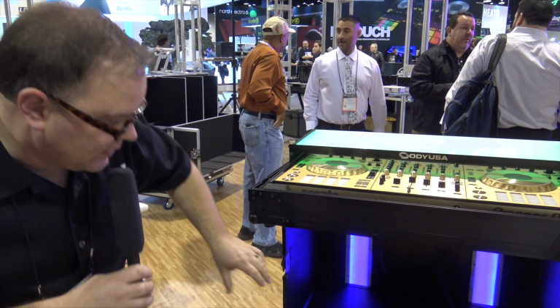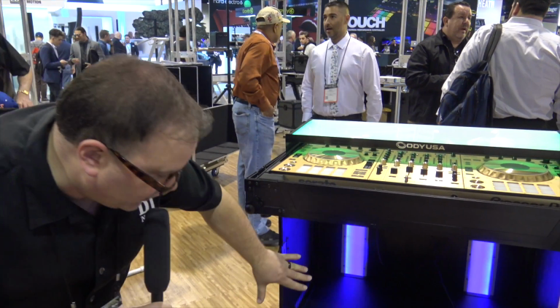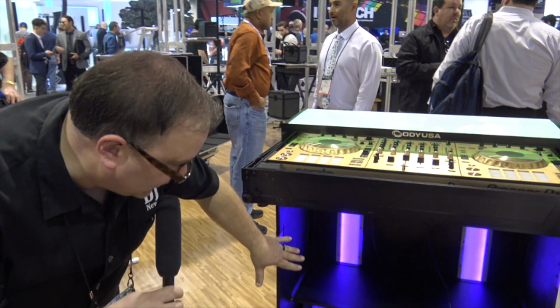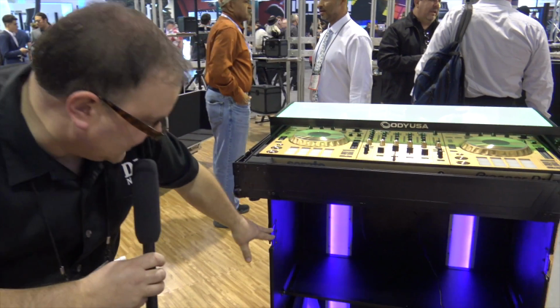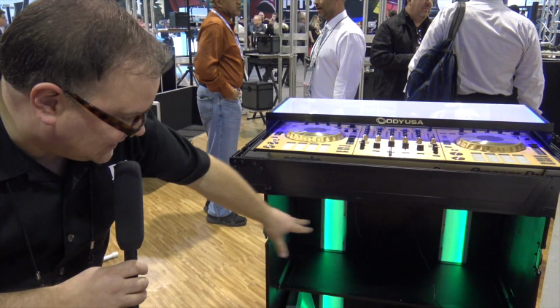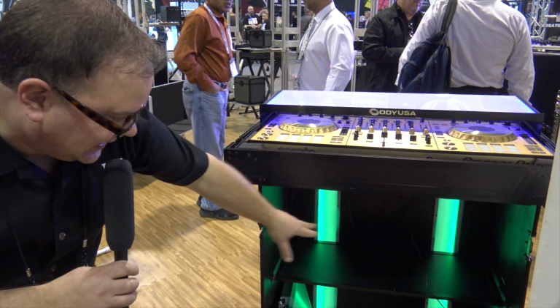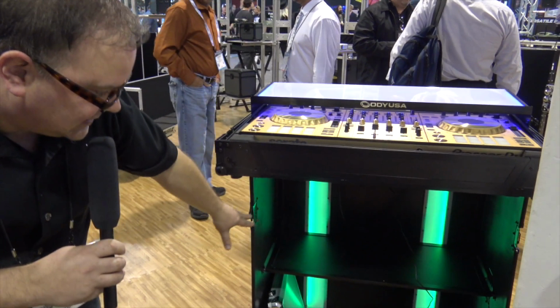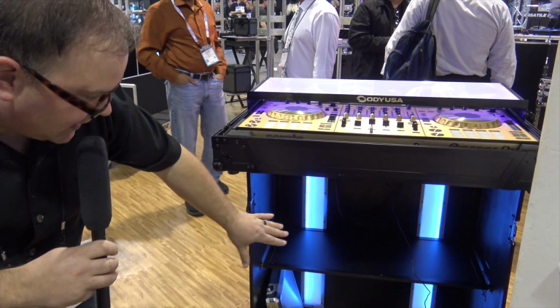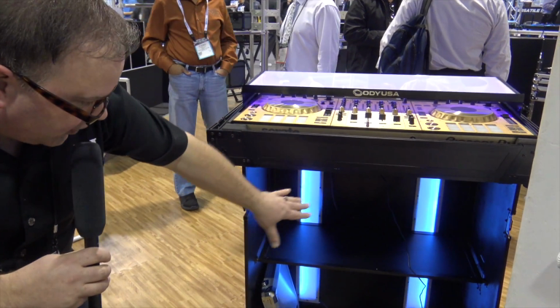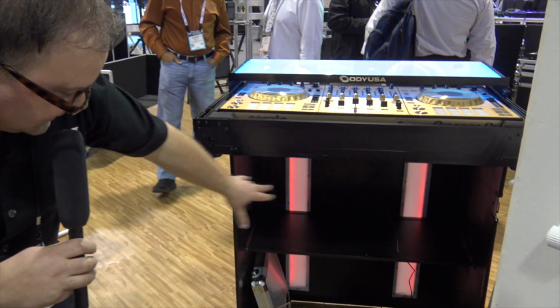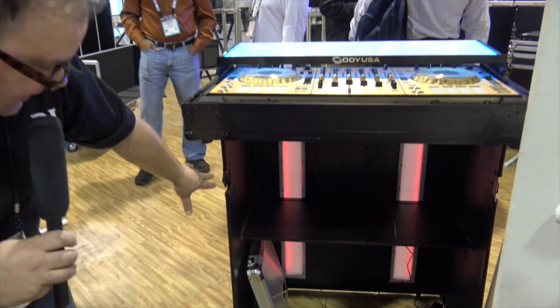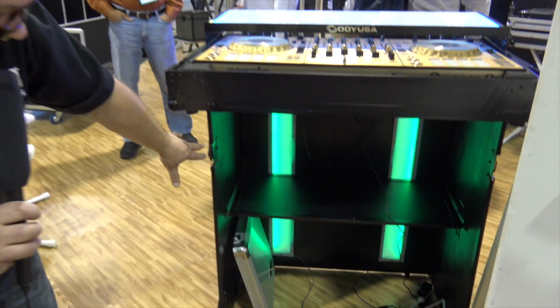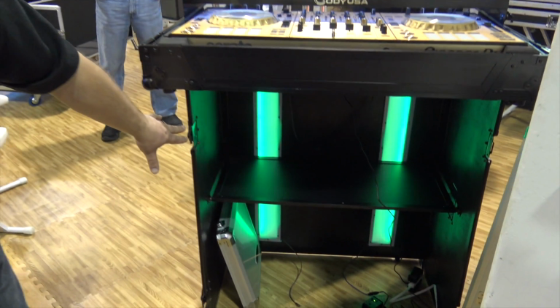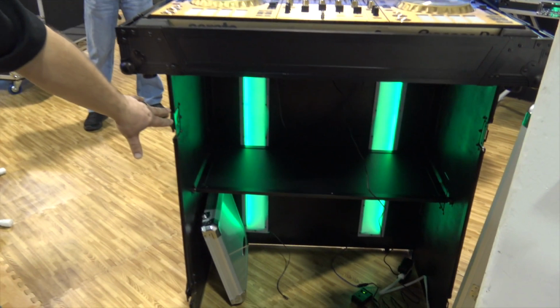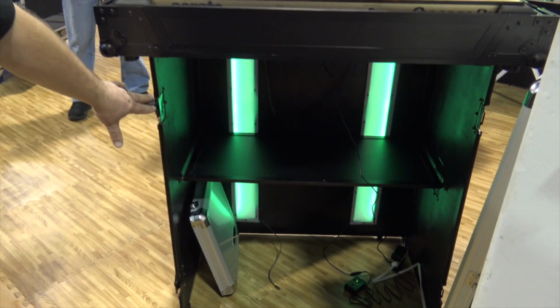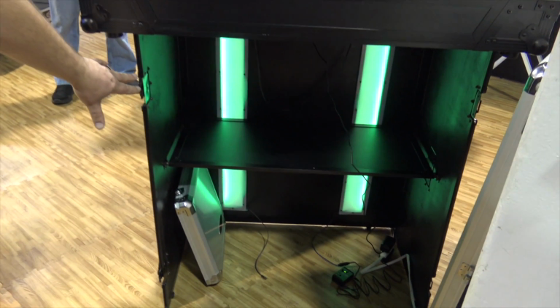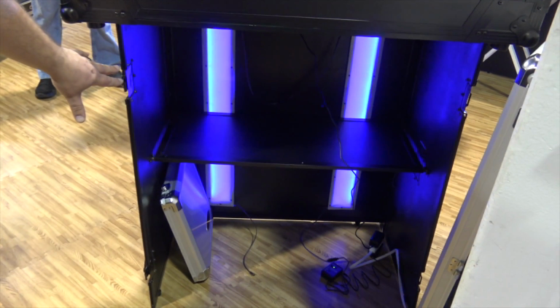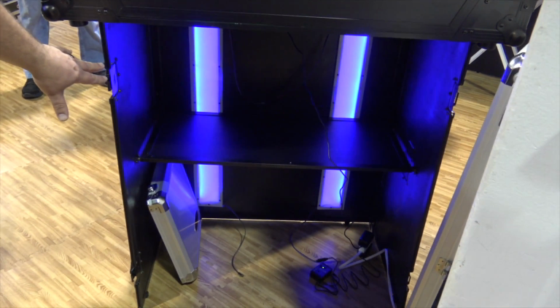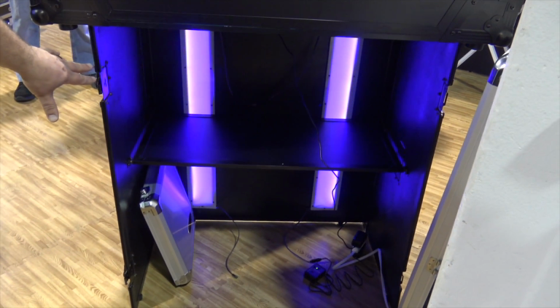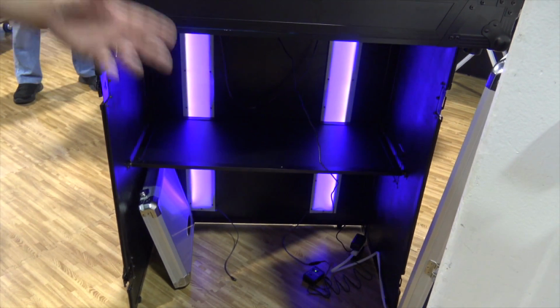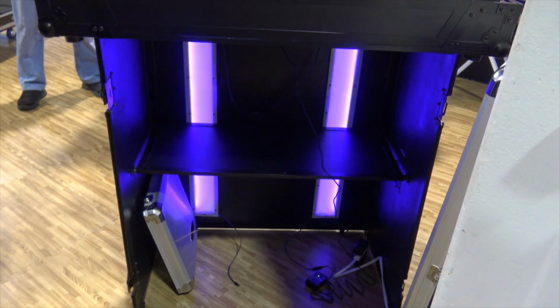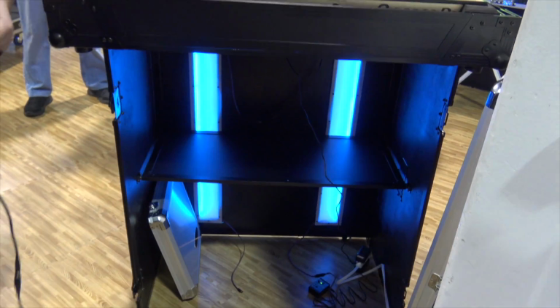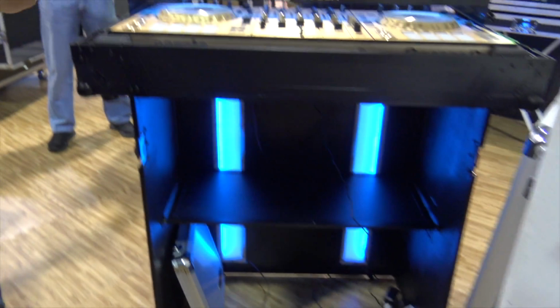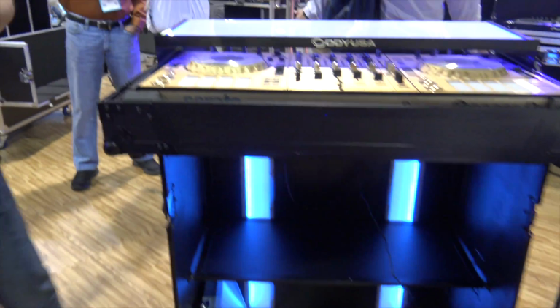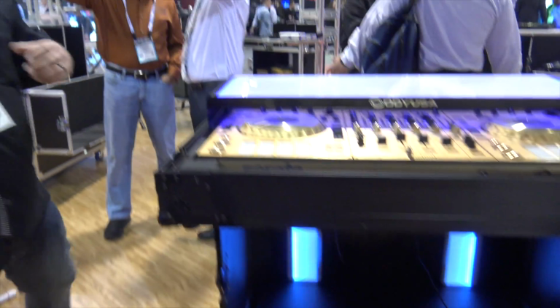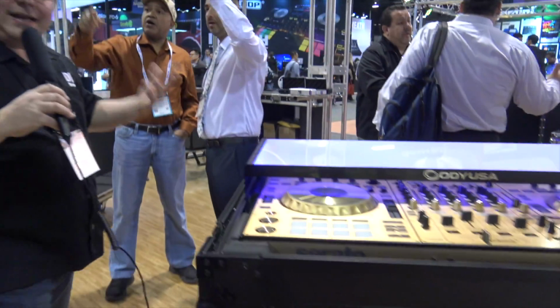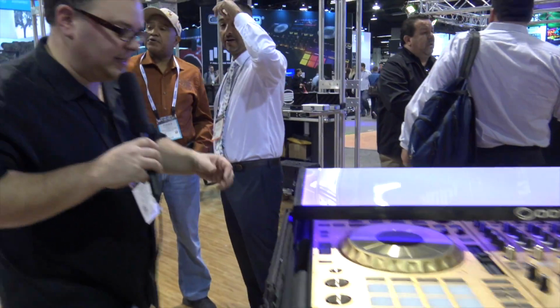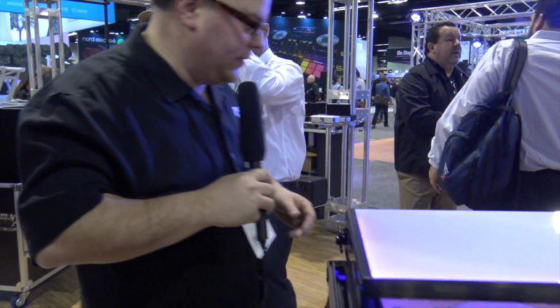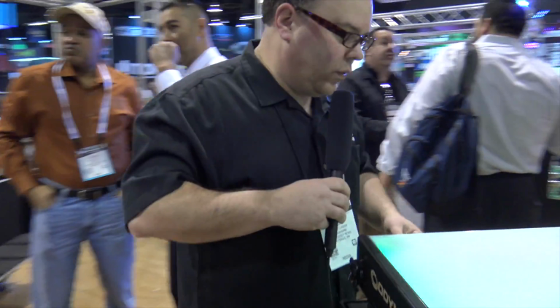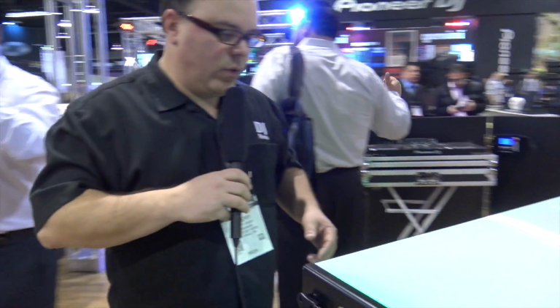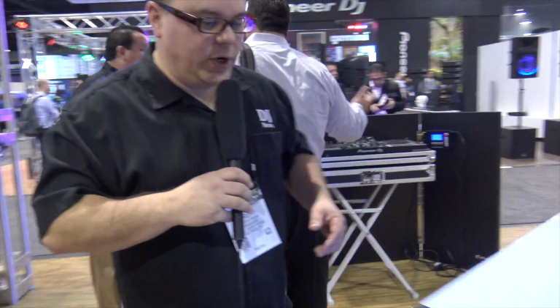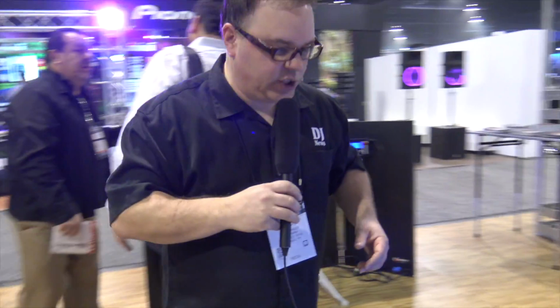The cool thing about this is it has the LEDs, and in the back here you can kind of see the LEDs doing different colors right there. Then we're gonna jump around to the front and you can kind of see what your audience is gonna see when you're at a show.